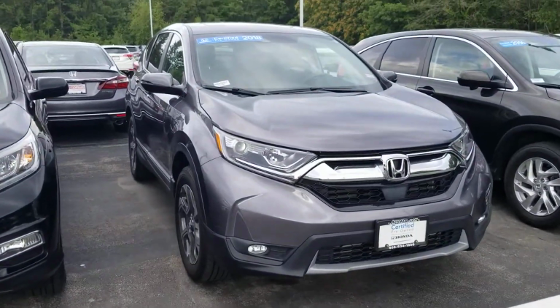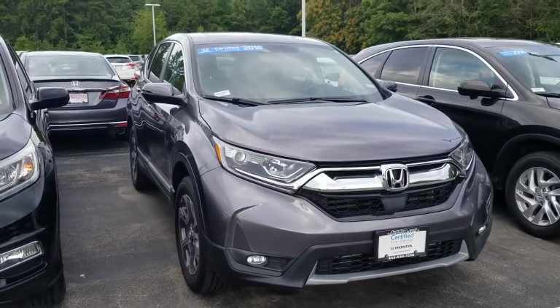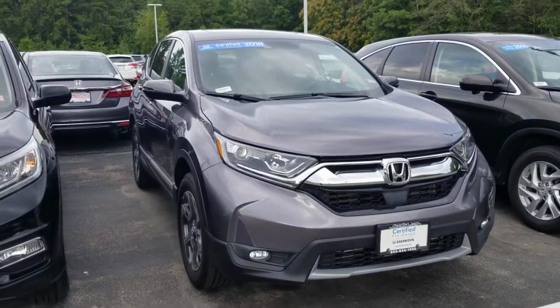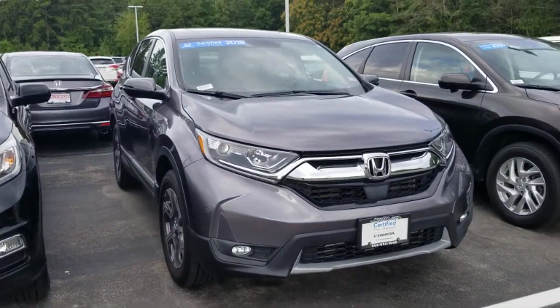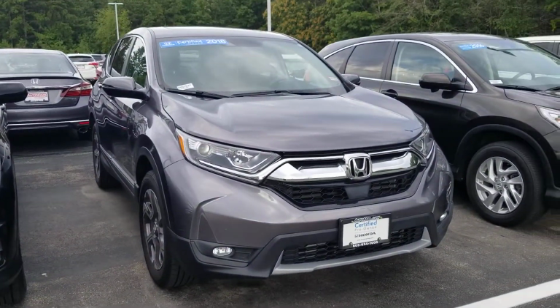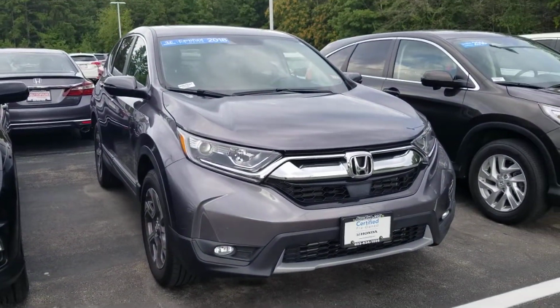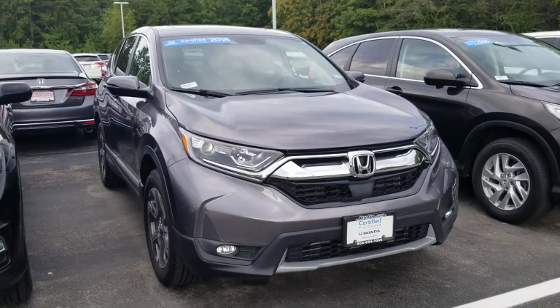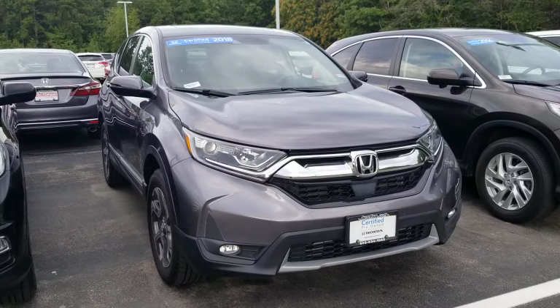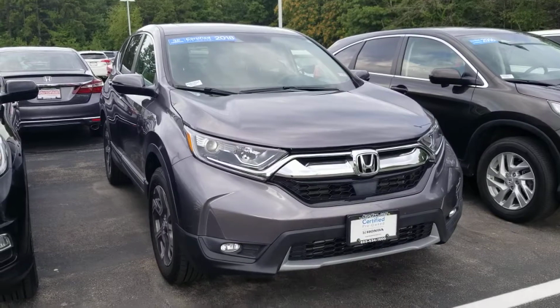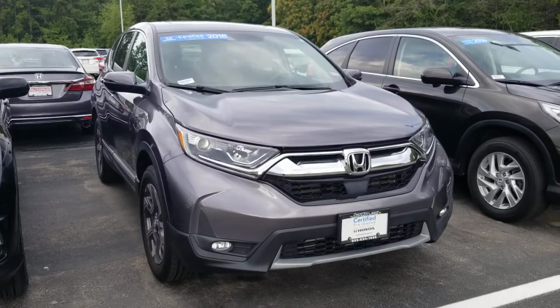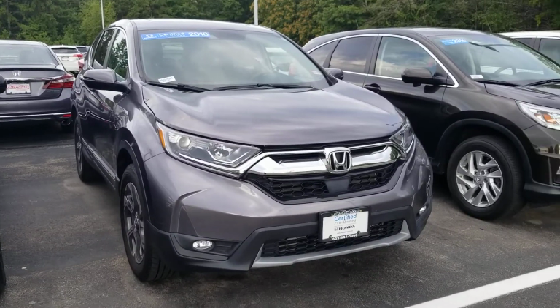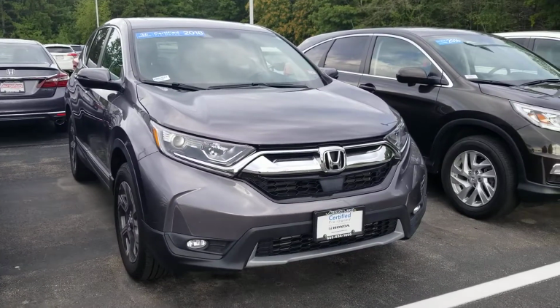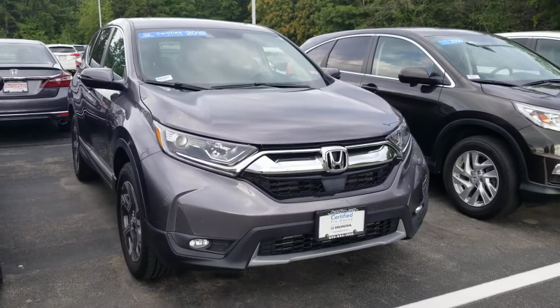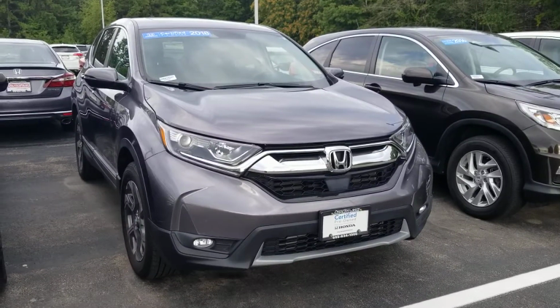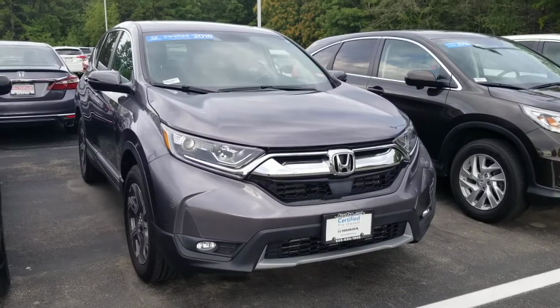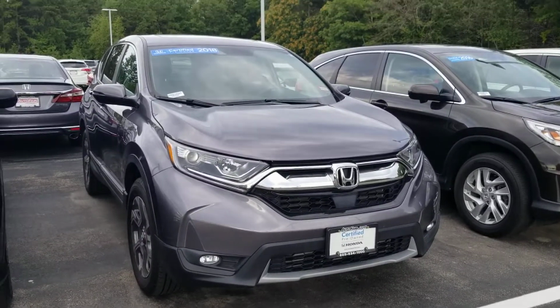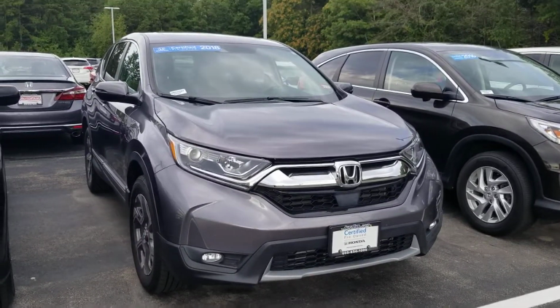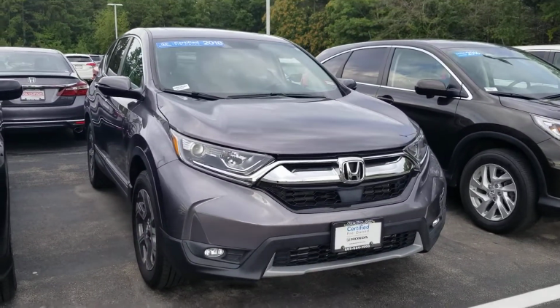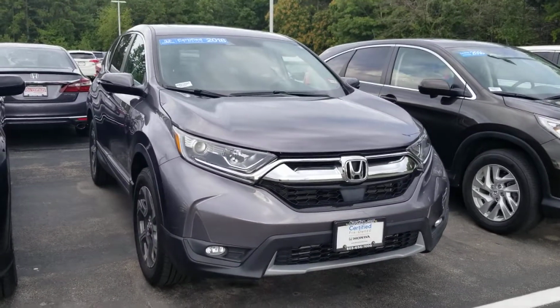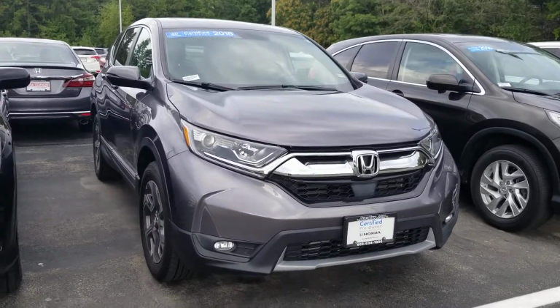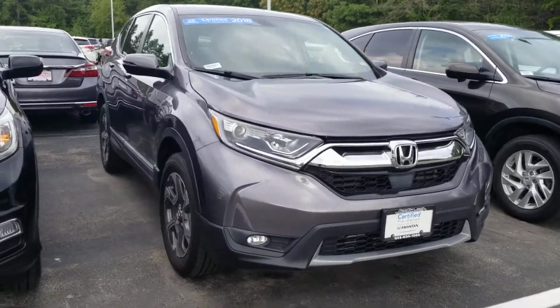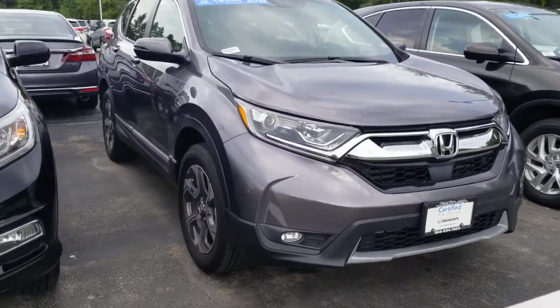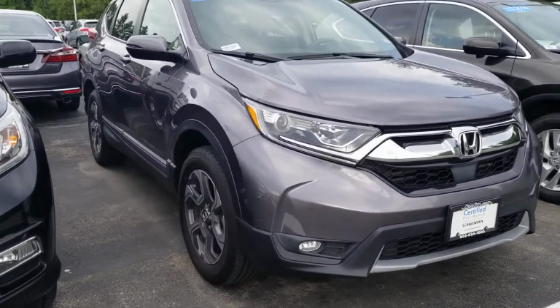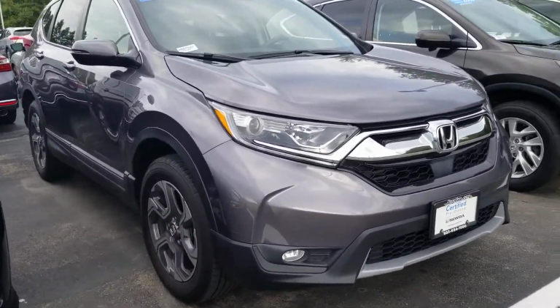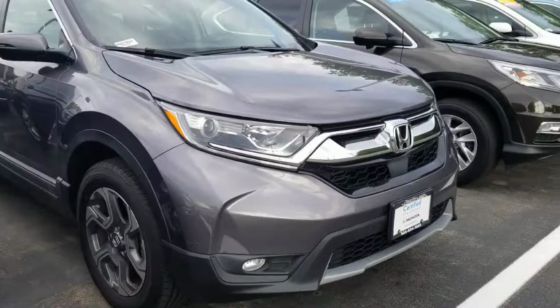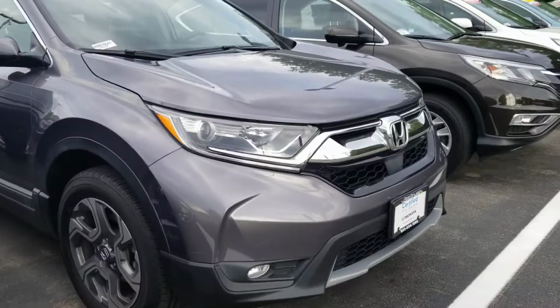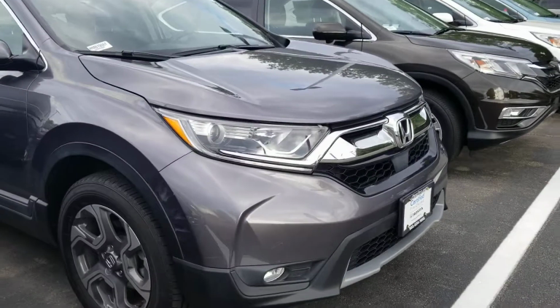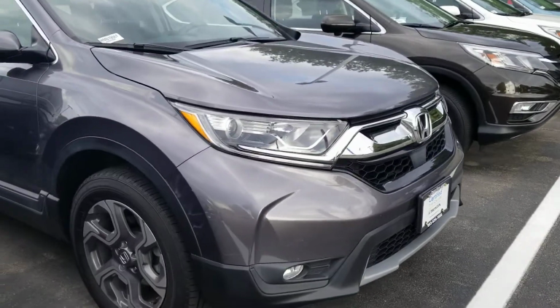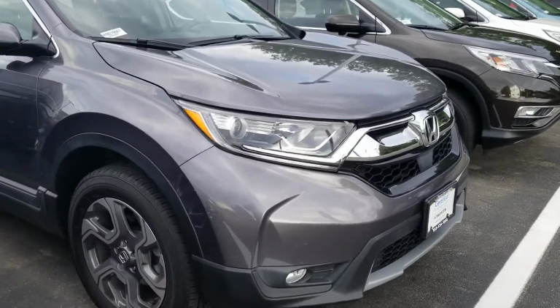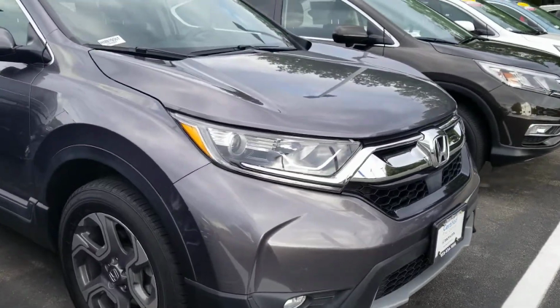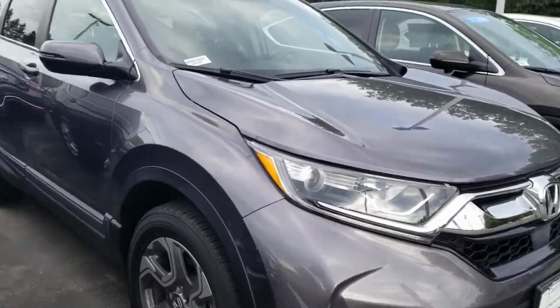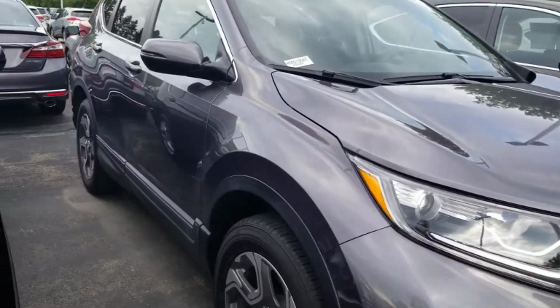Here it is. It has a better warranty than a brand new car — it's Honda certified. You can see alloy wheels, fog lights, and LED running lights.